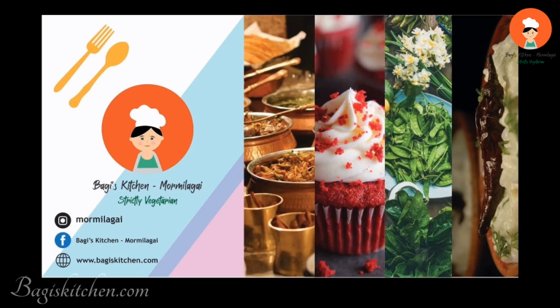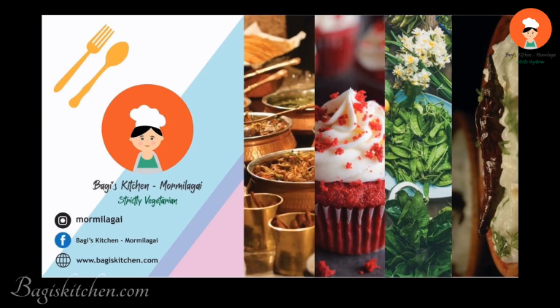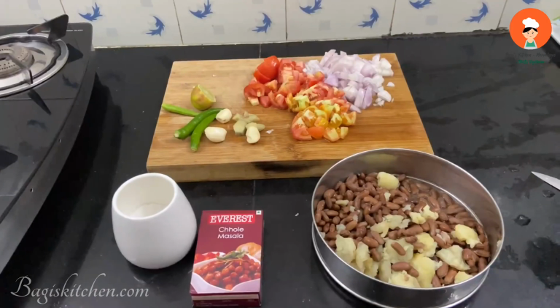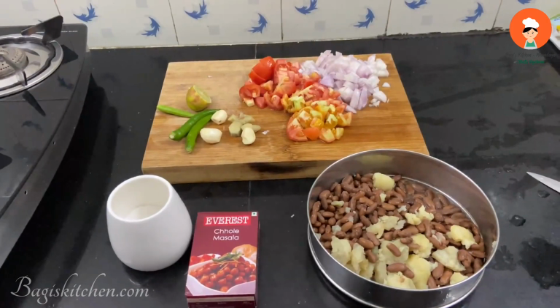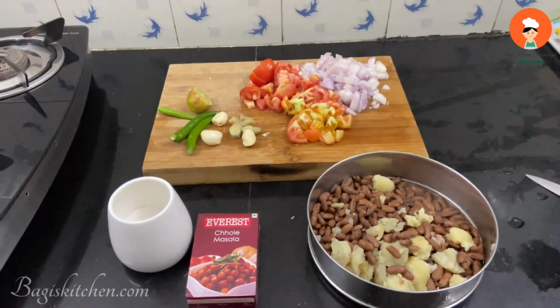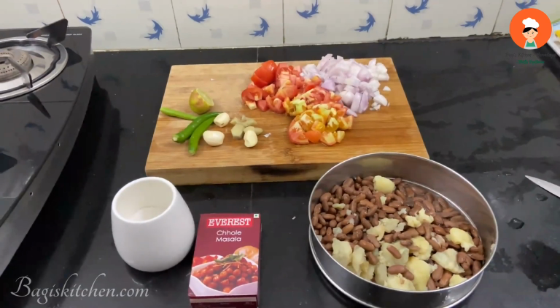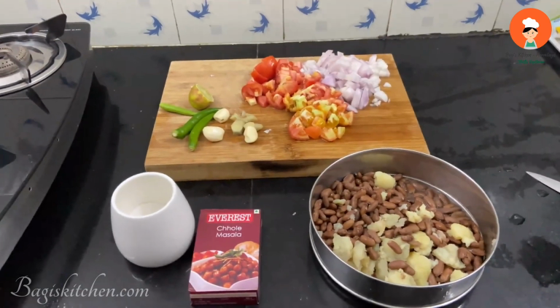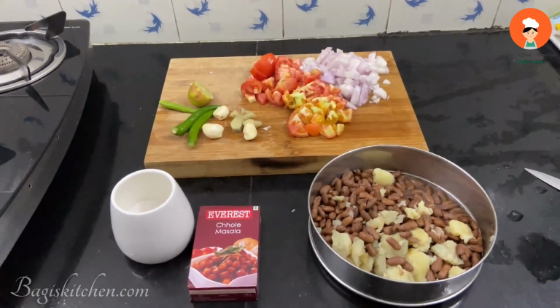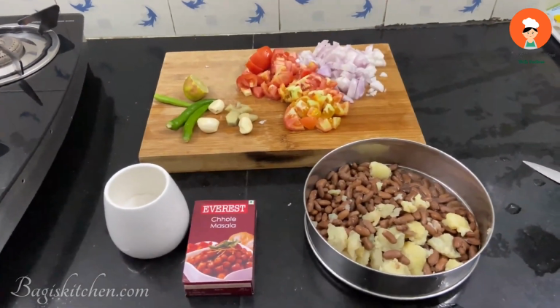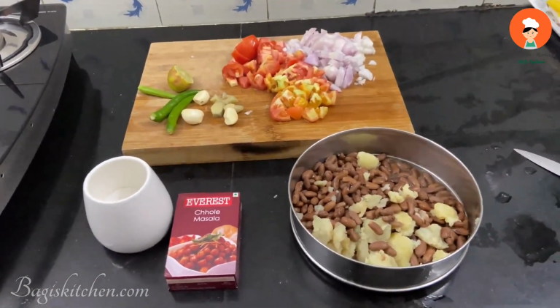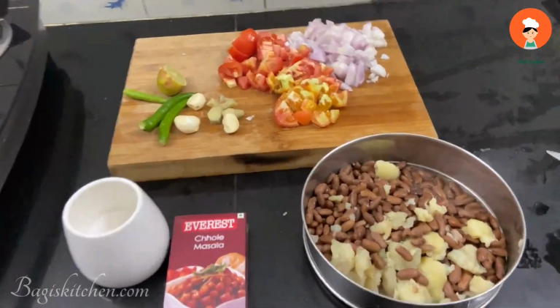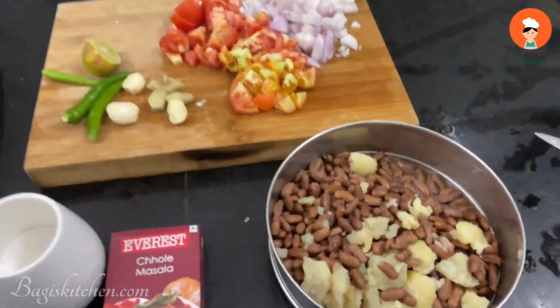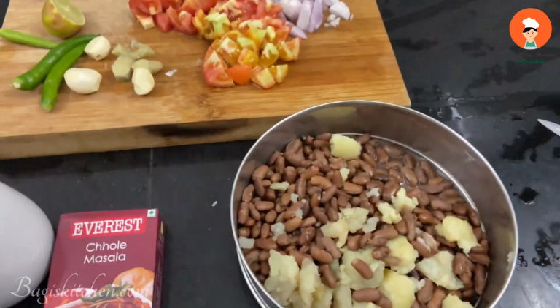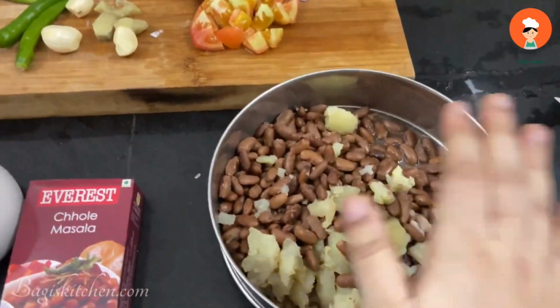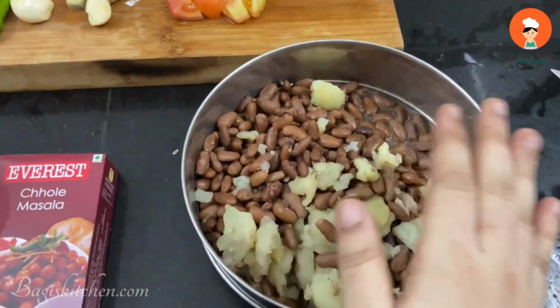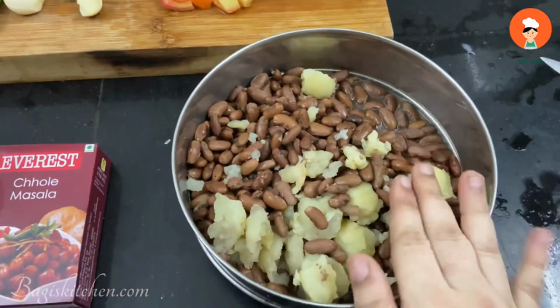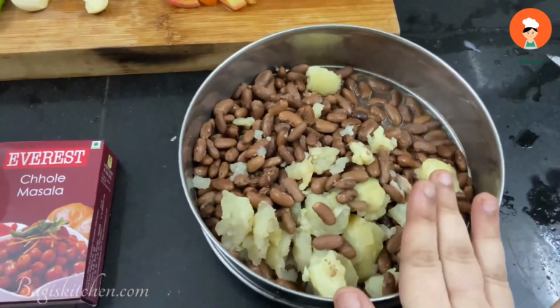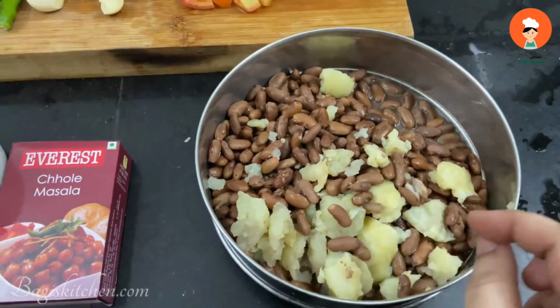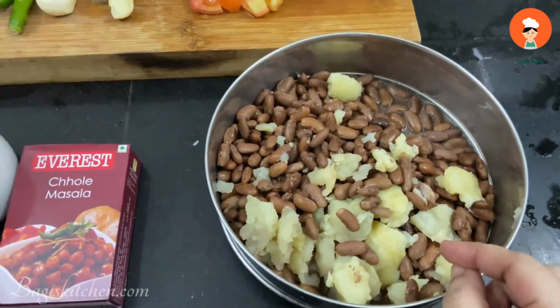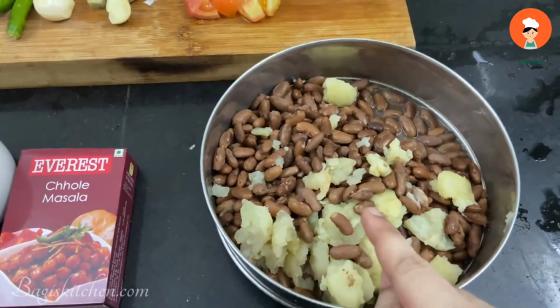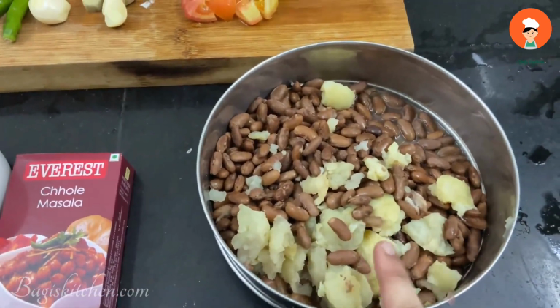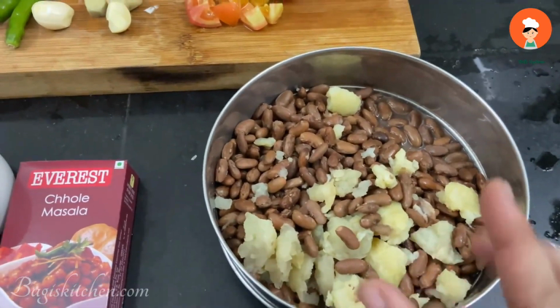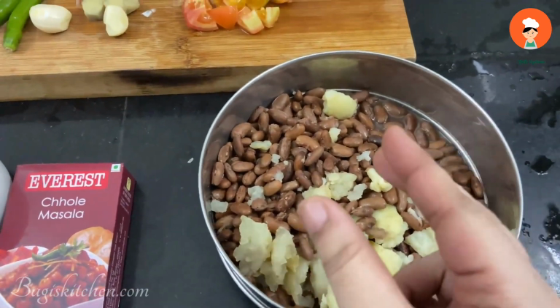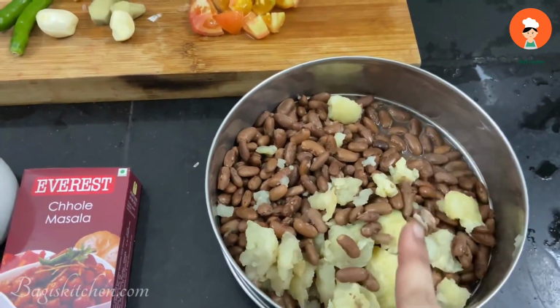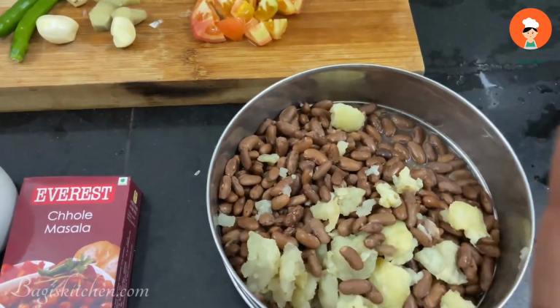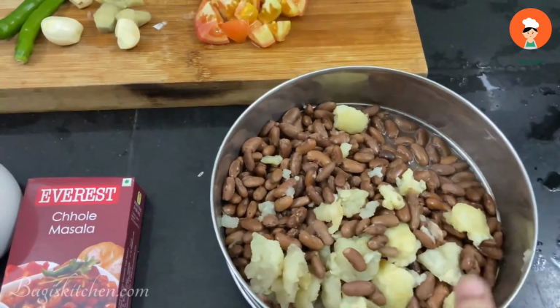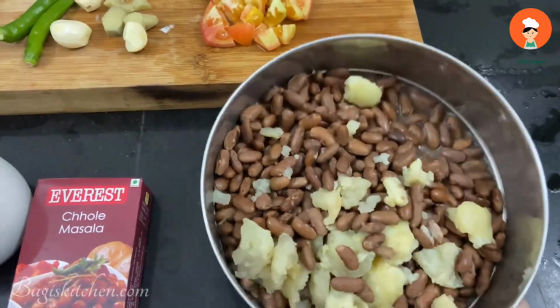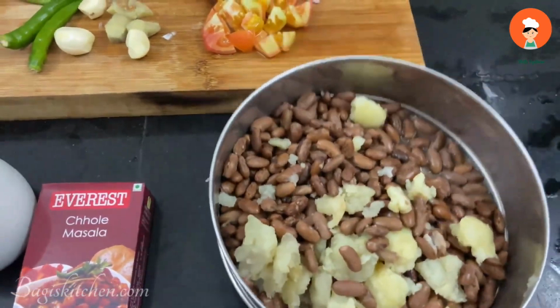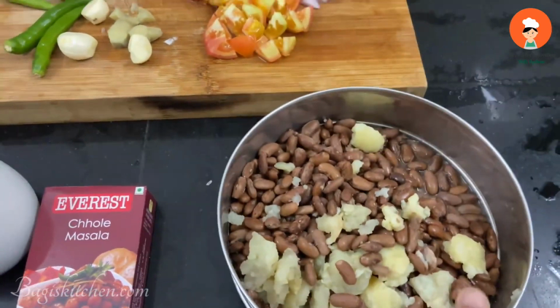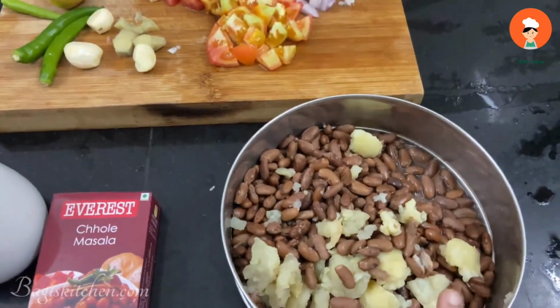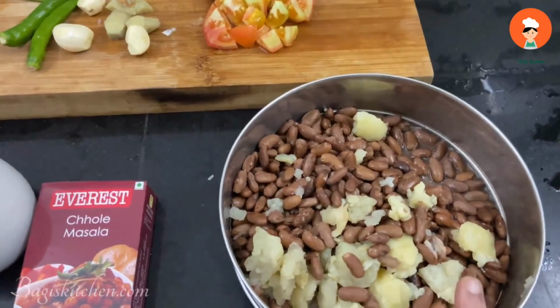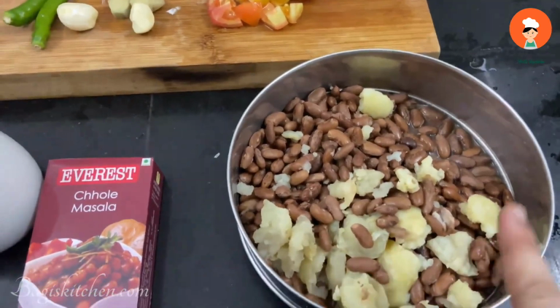This is Rajma Masala. These are the ingredients: 1 to 2 cups of Rajma plus 2 medium-sized potatoes. This is made with overnight soaked Rajma.